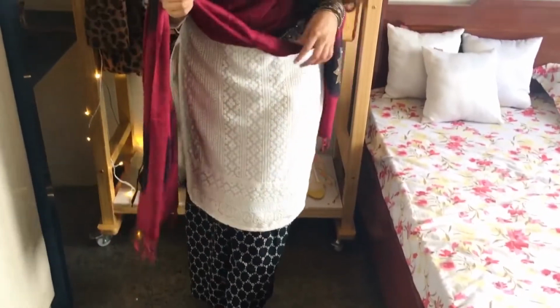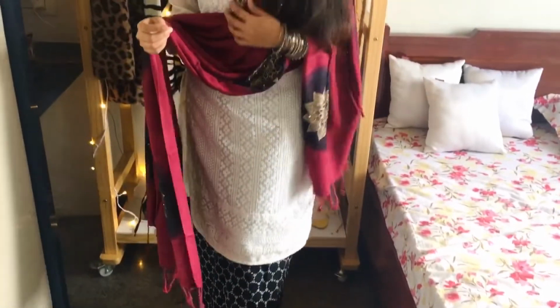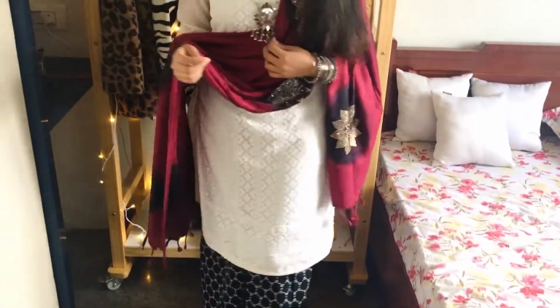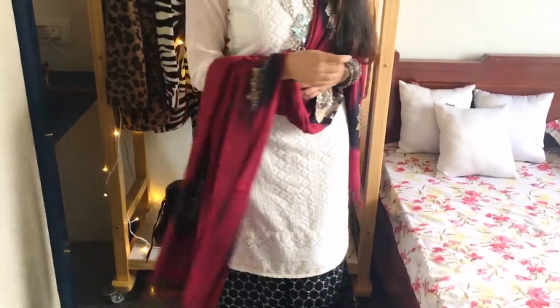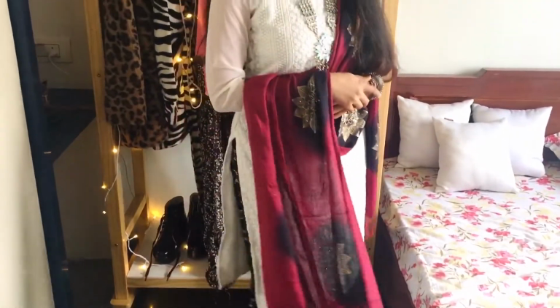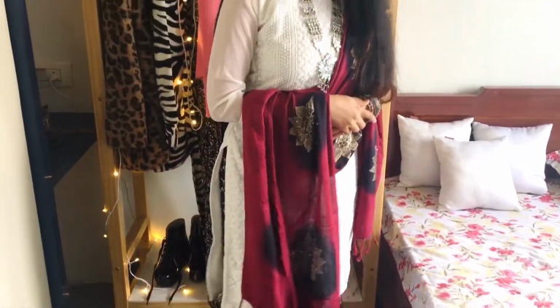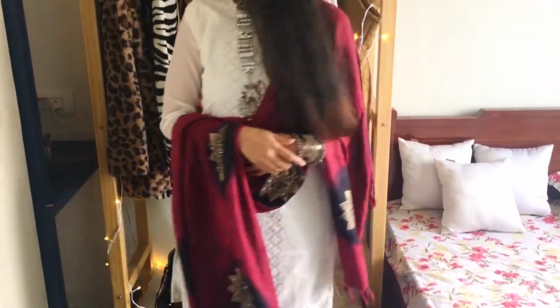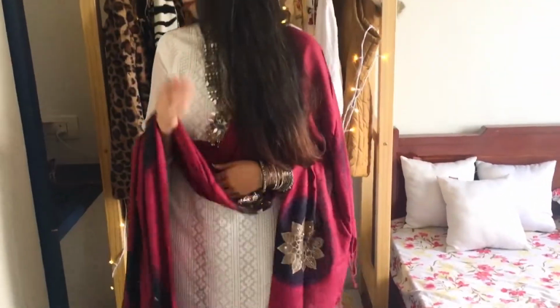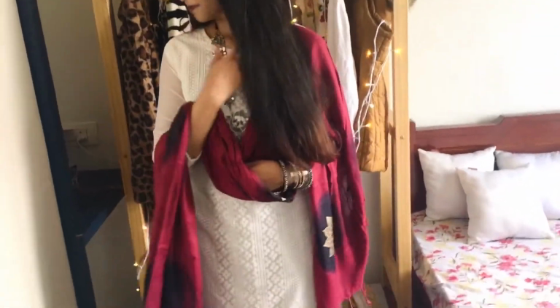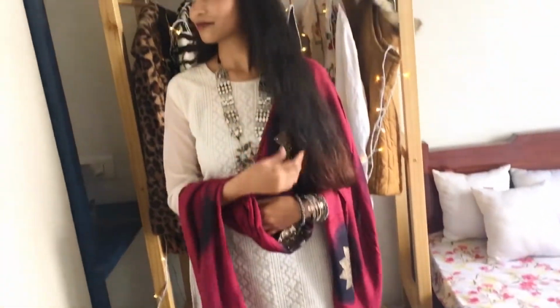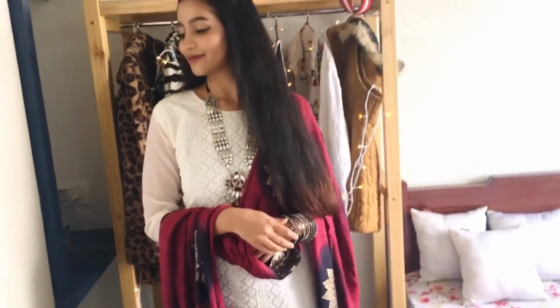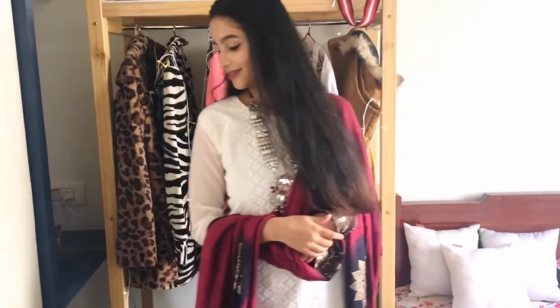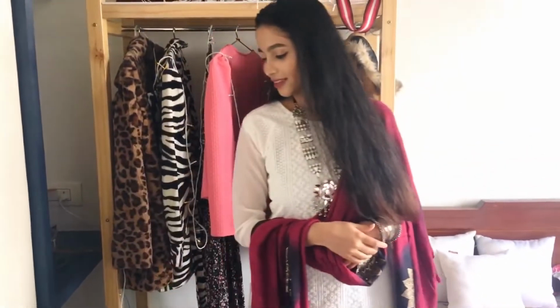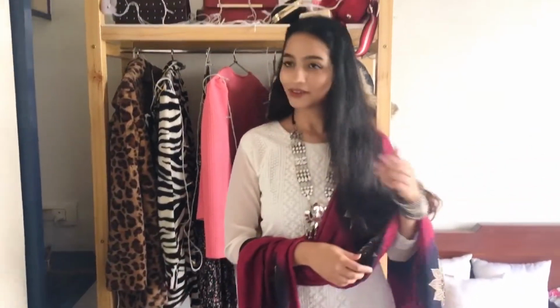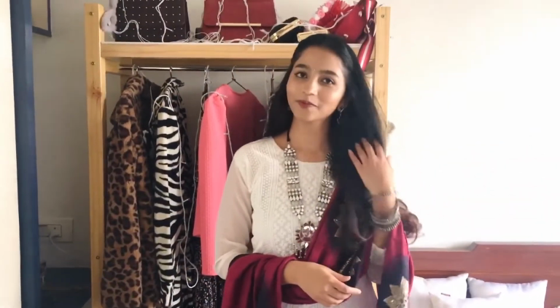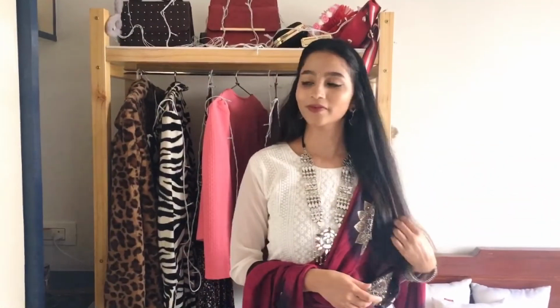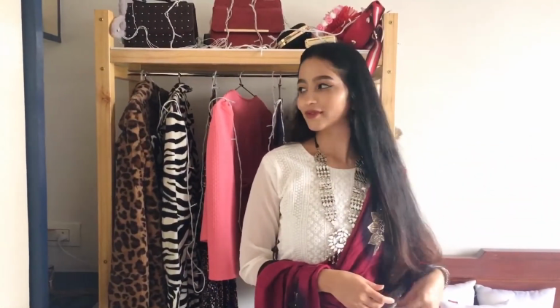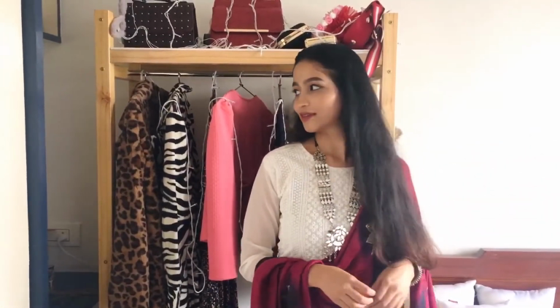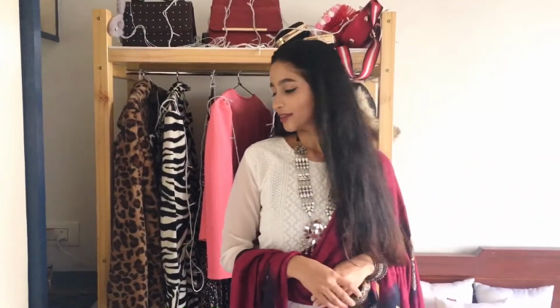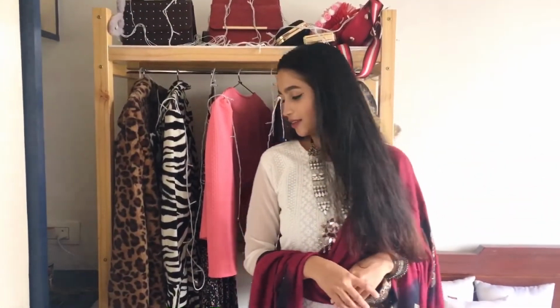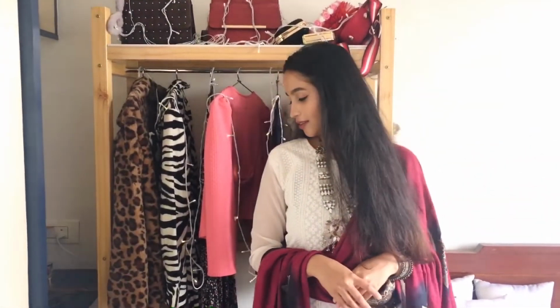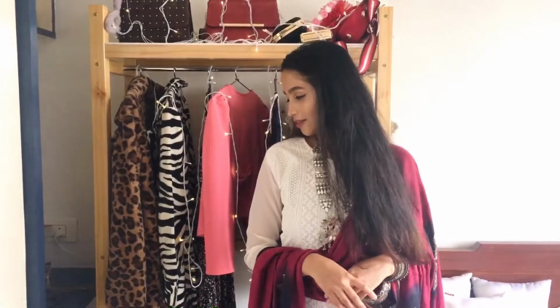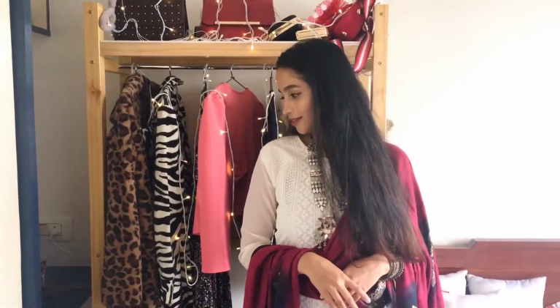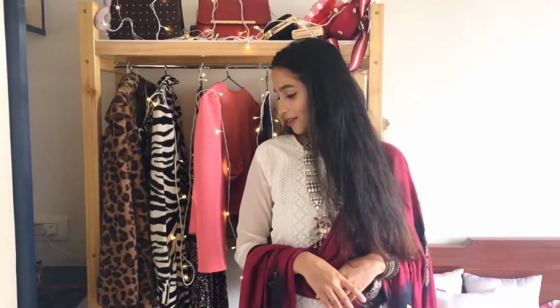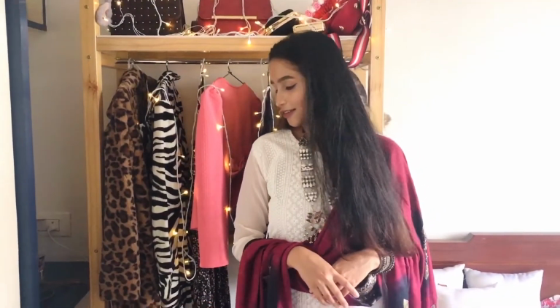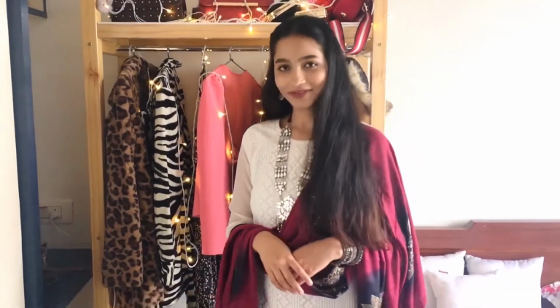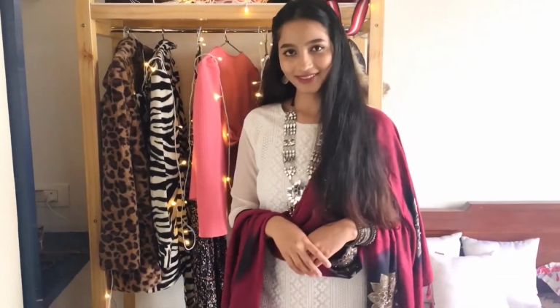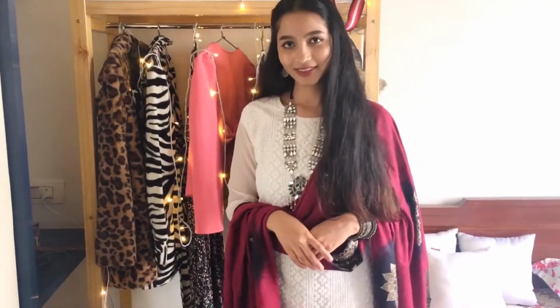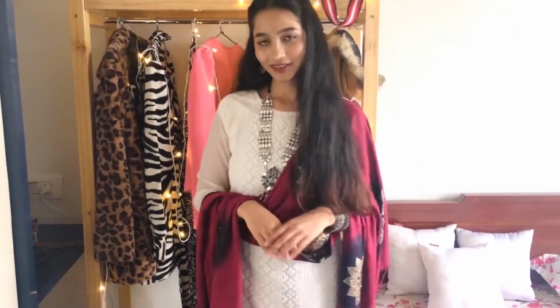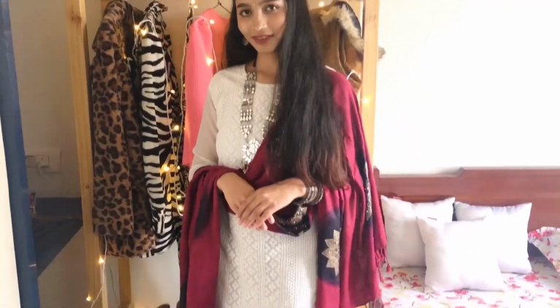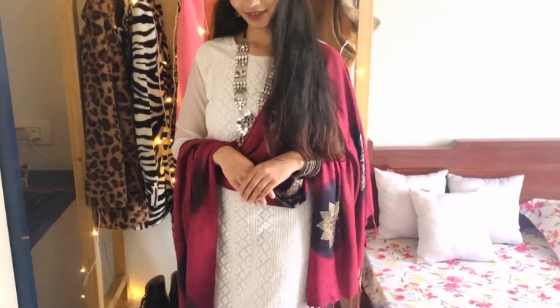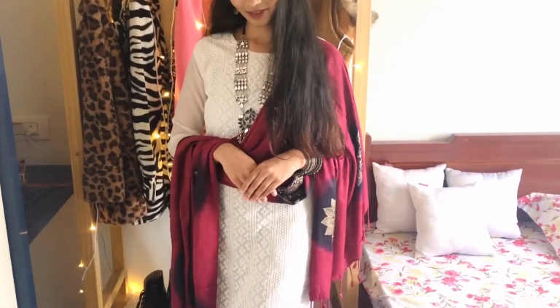To complete the look, I've added a bindi and a mirror long necklace which I bought from an Instagram store called Happy Awesome Stuff — I'll link the page below. This way of styling is a great option when you want to keep your look simple but elegant.